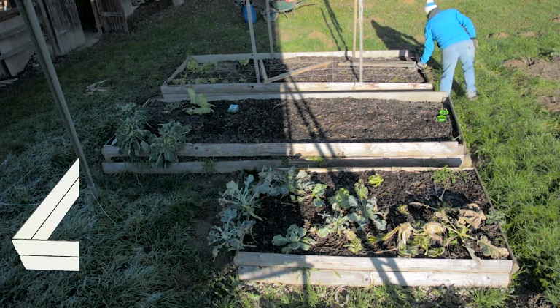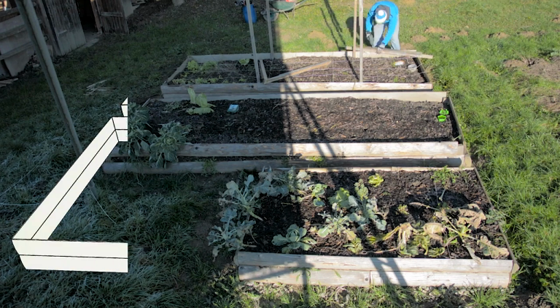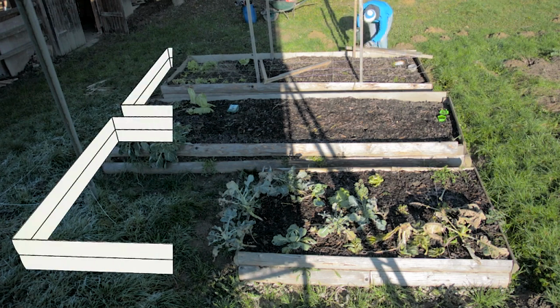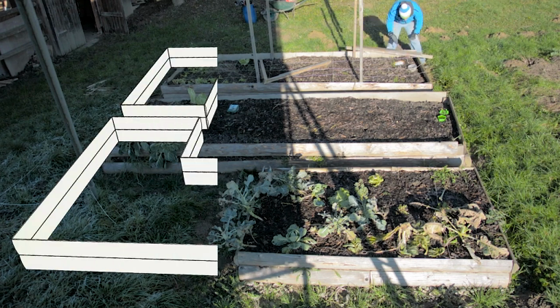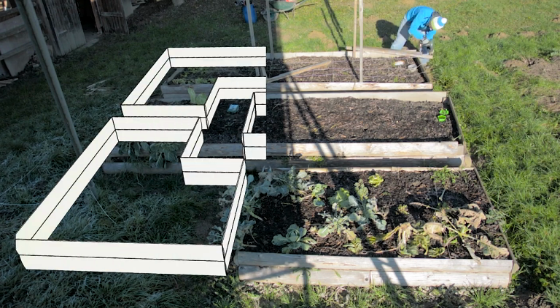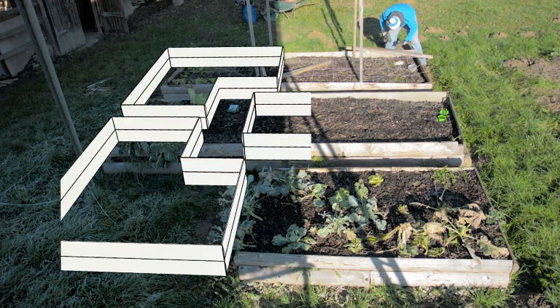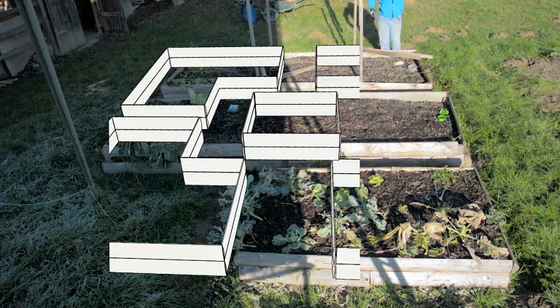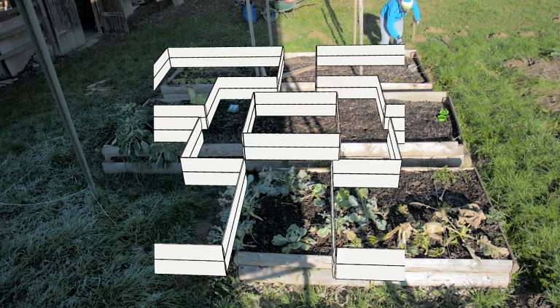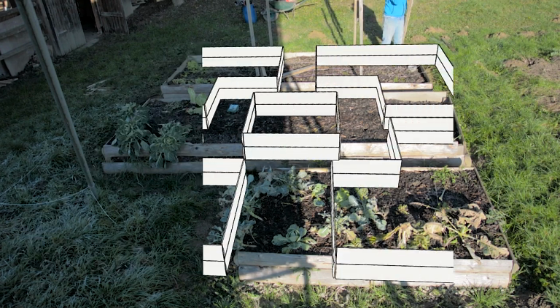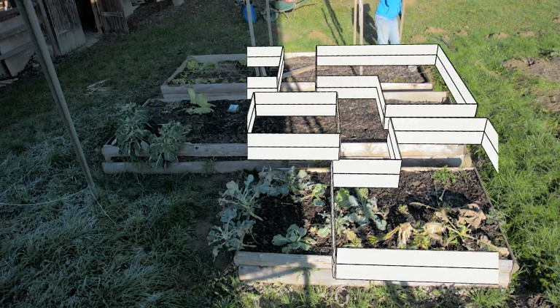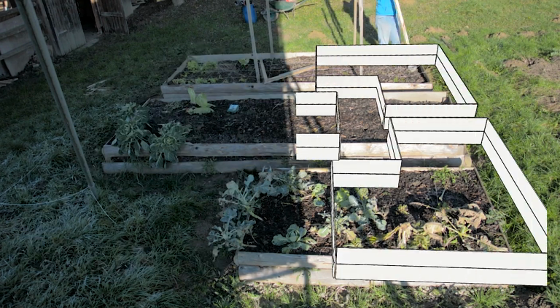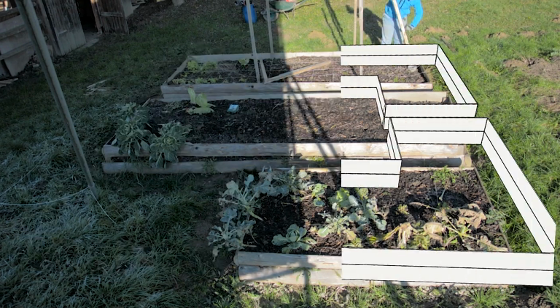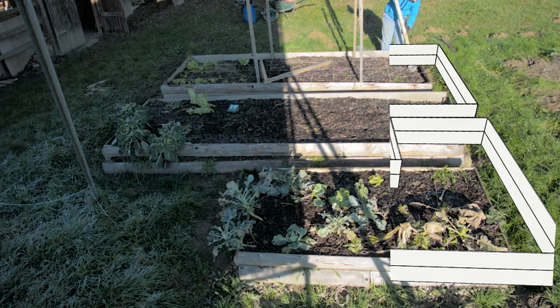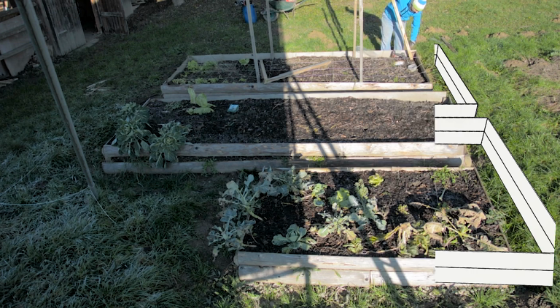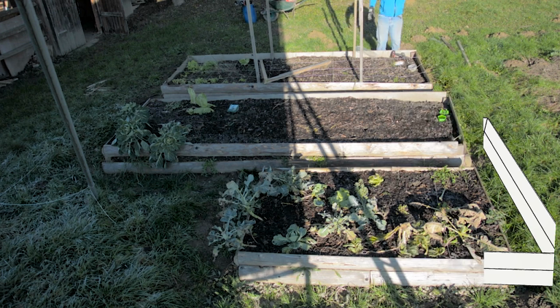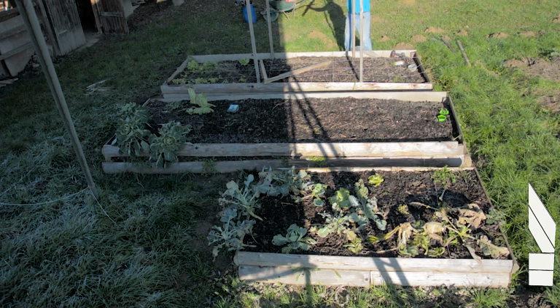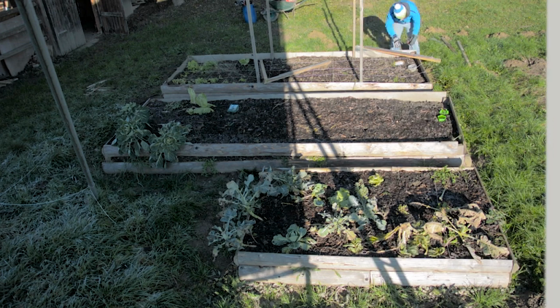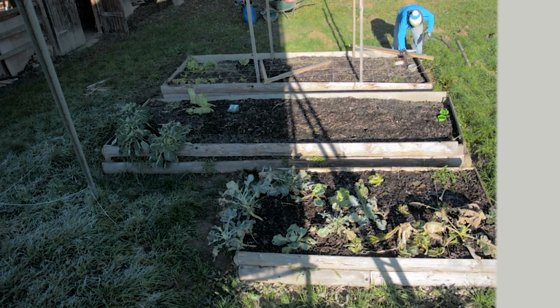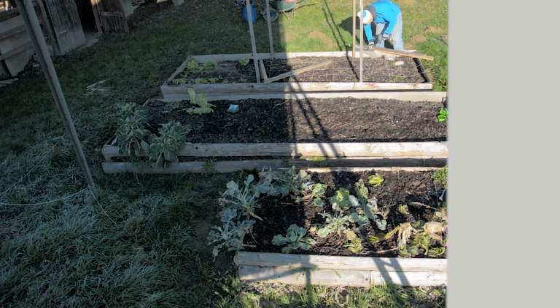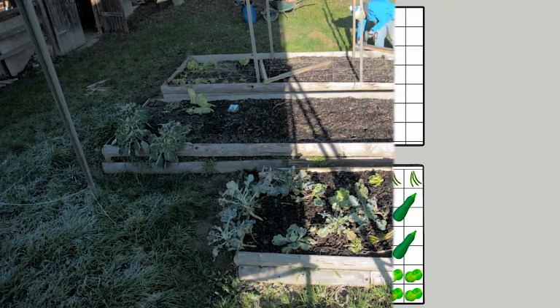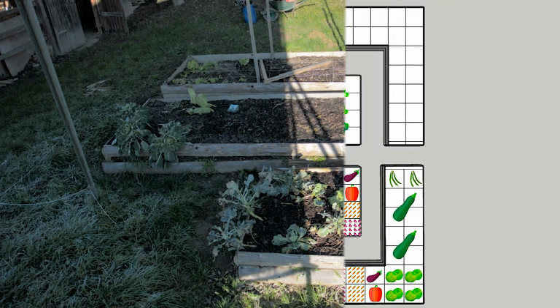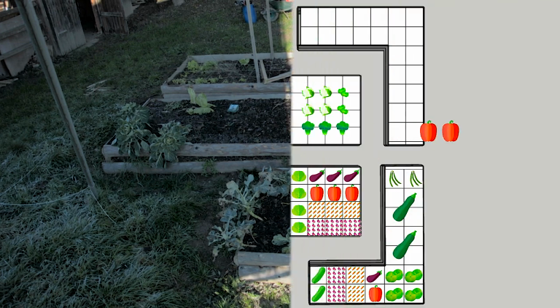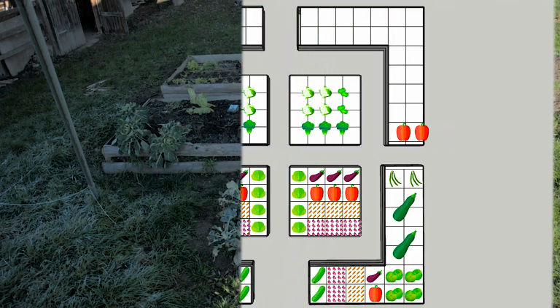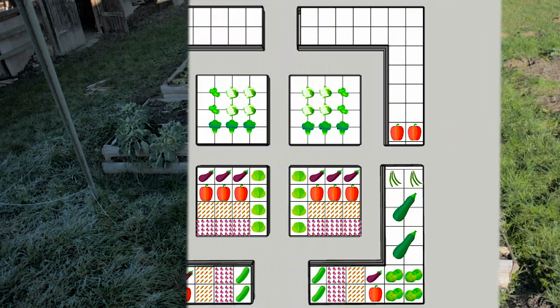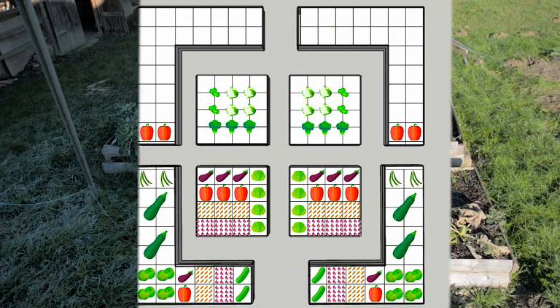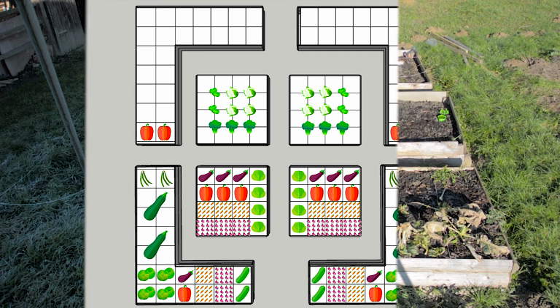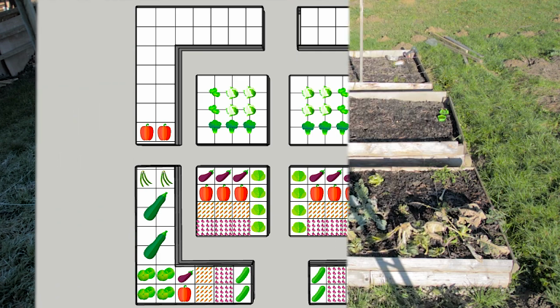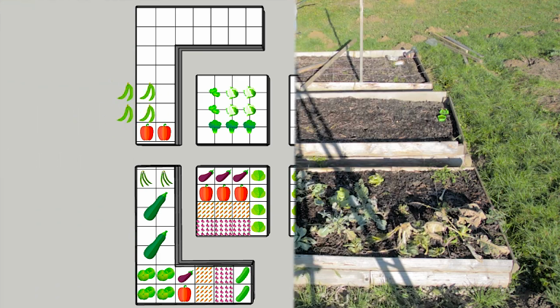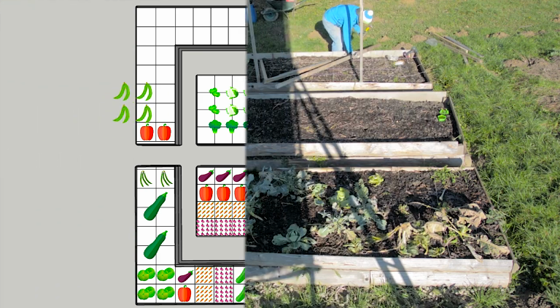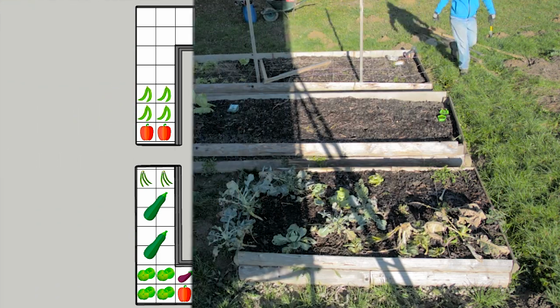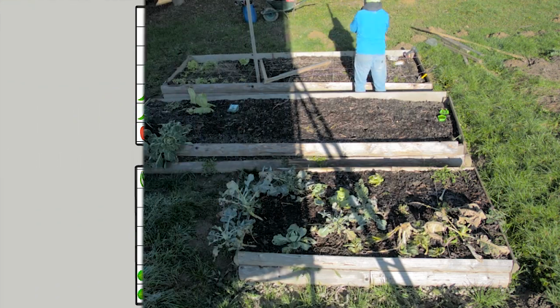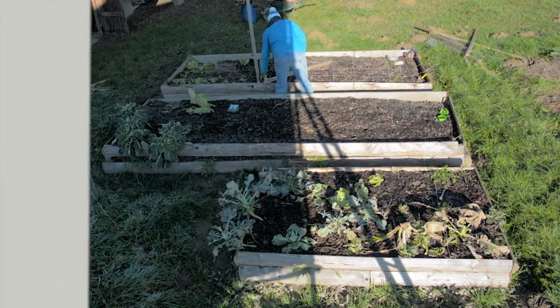Do you want to design your first small vegetable garden but you don't know where to start? You came to the right place, because in this video we'll design a brand new garden in raised beds with the square foot method.